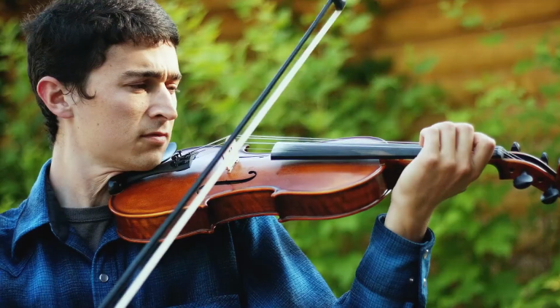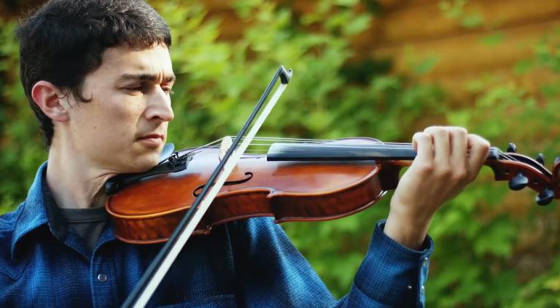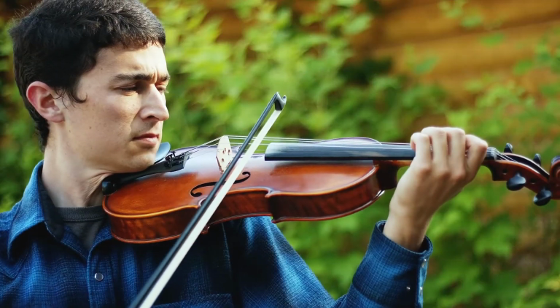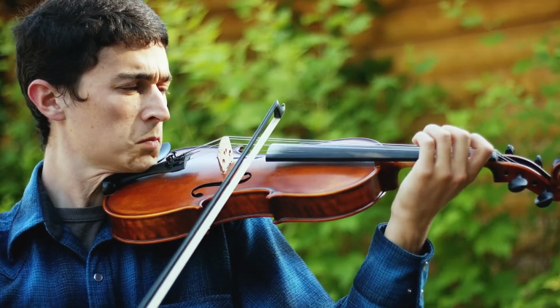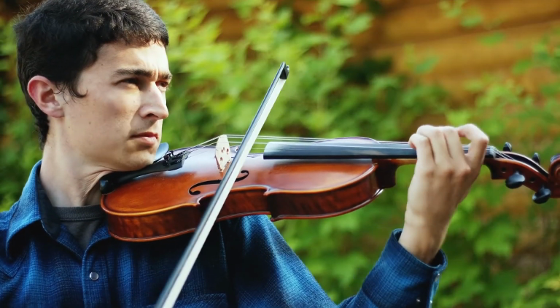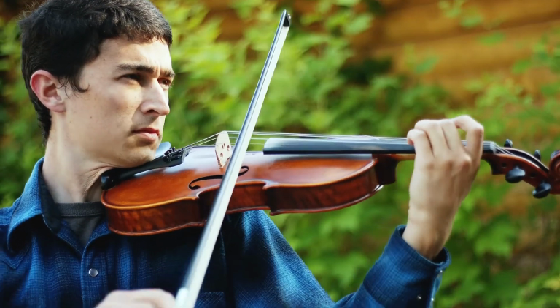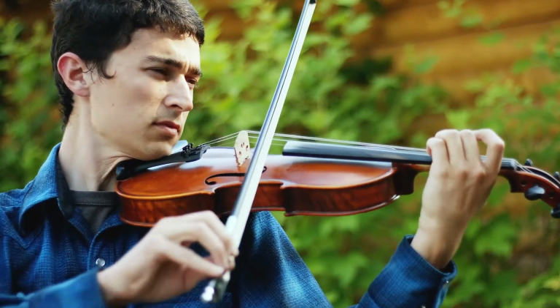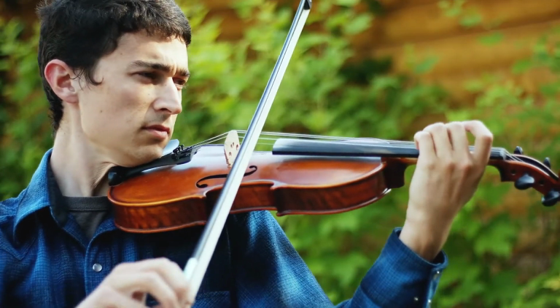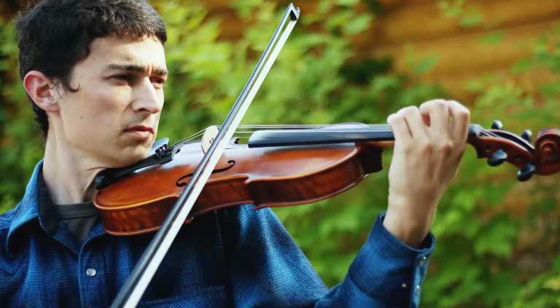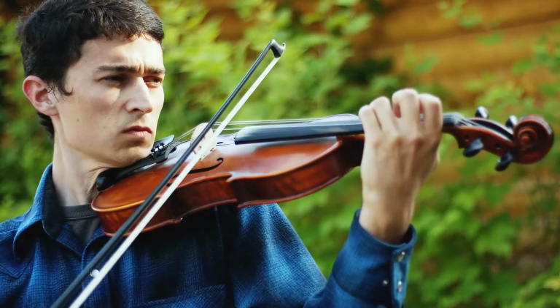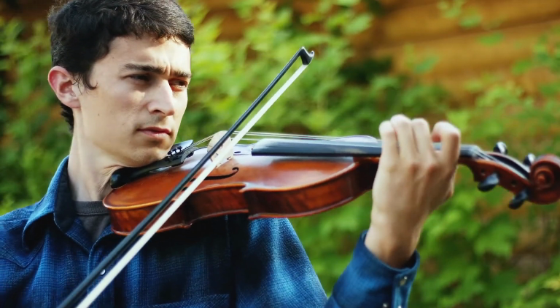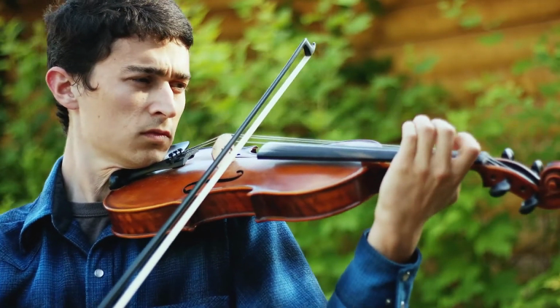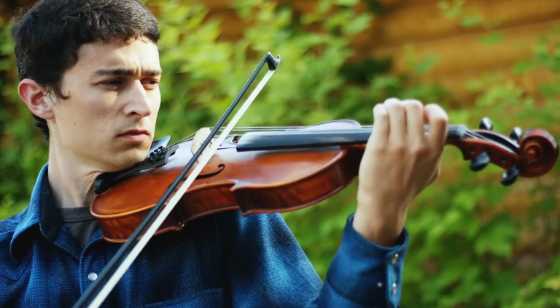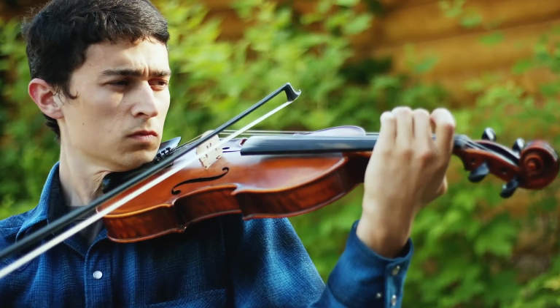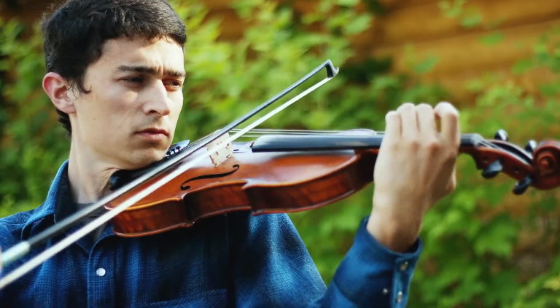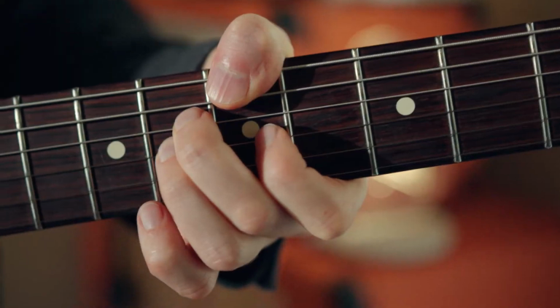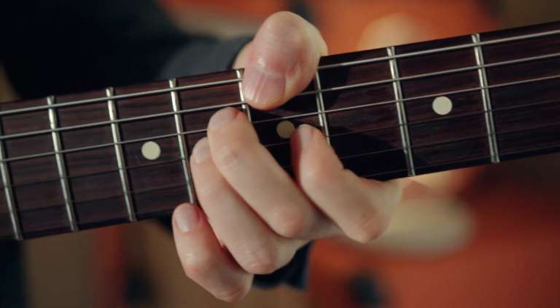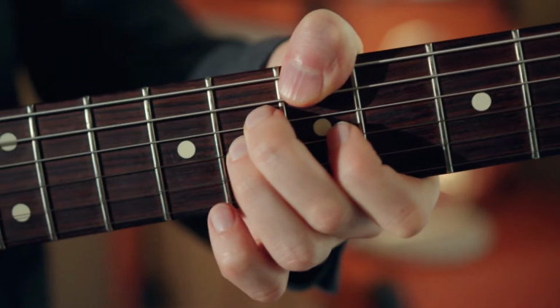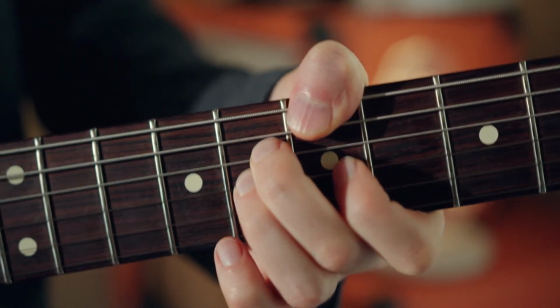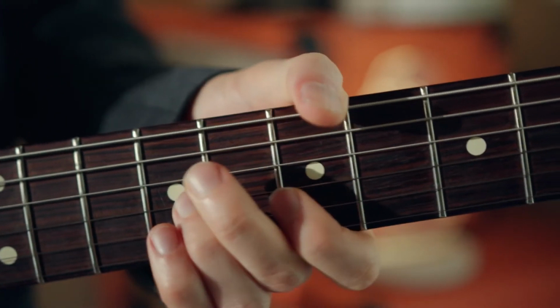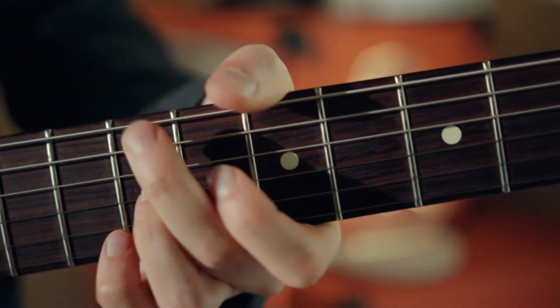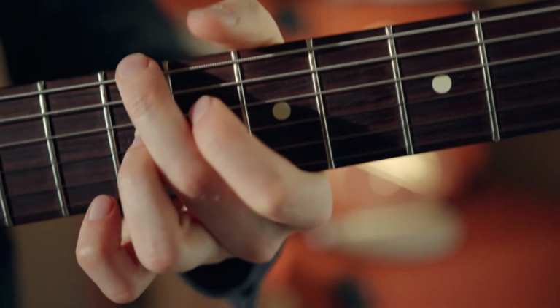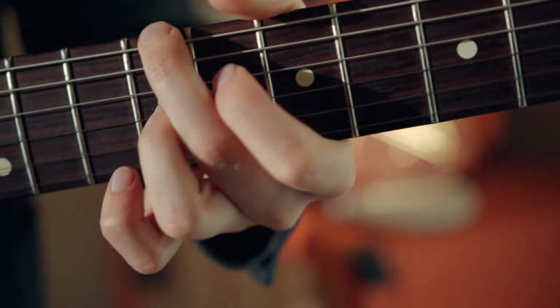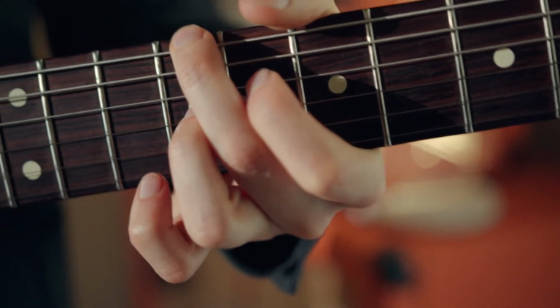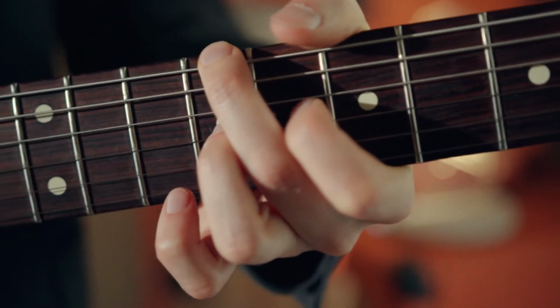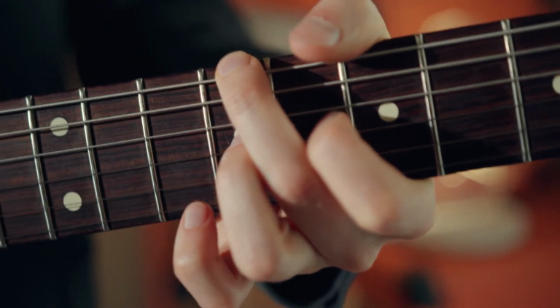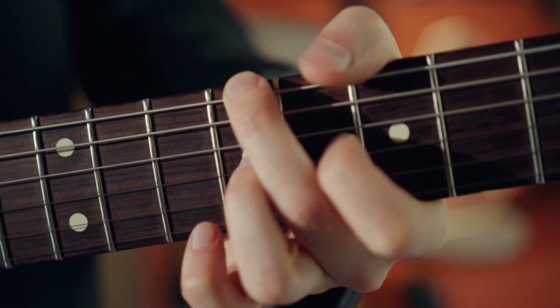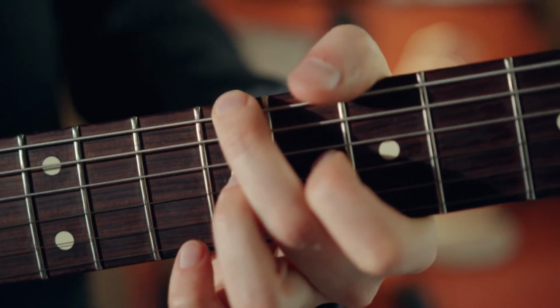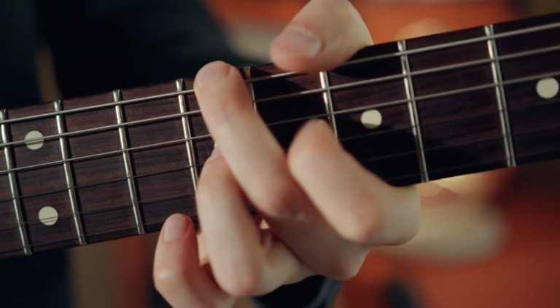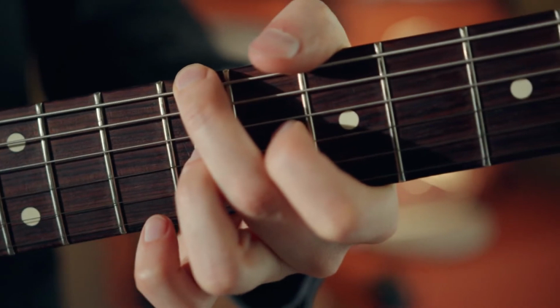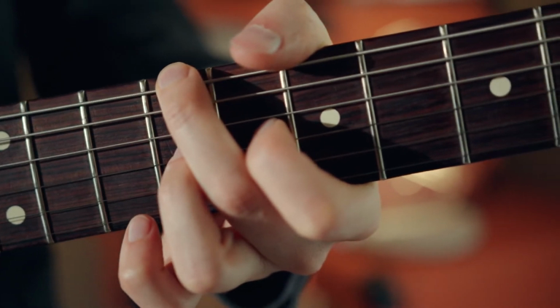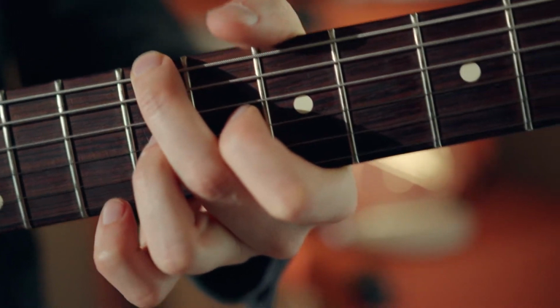Bowing is how a violin or a cello is played, using a long rod called a bow. And fretting is something you do to create sound when playing stringed instruments like a guitar or violin.